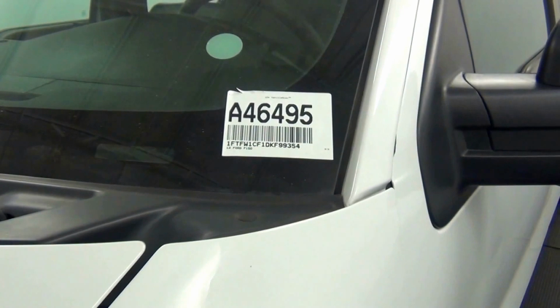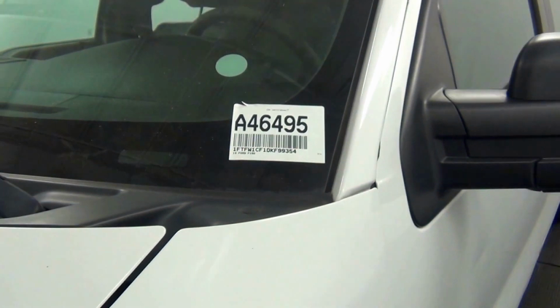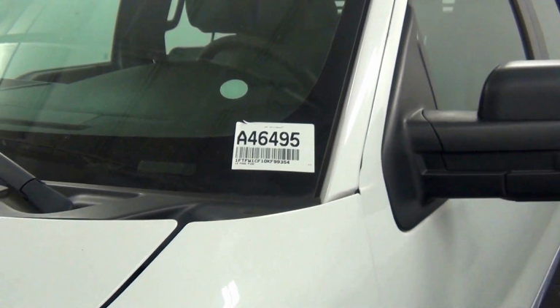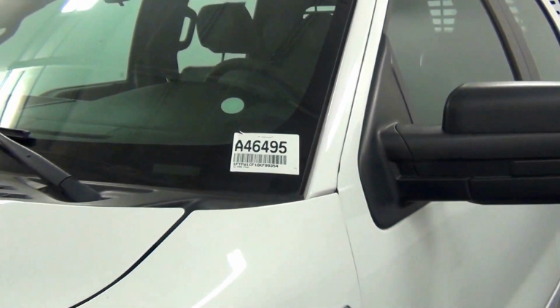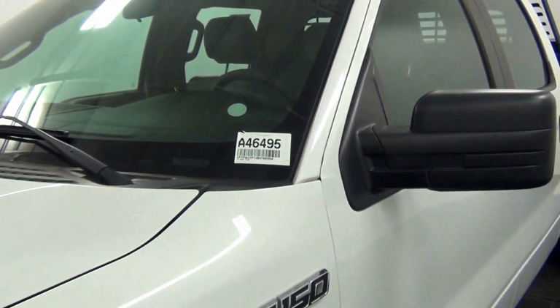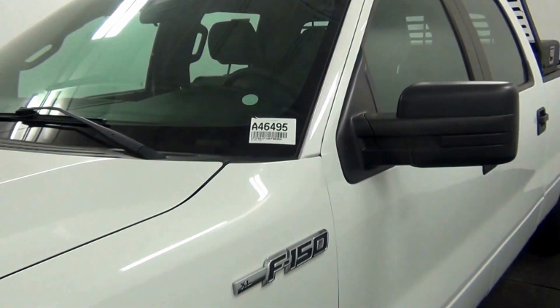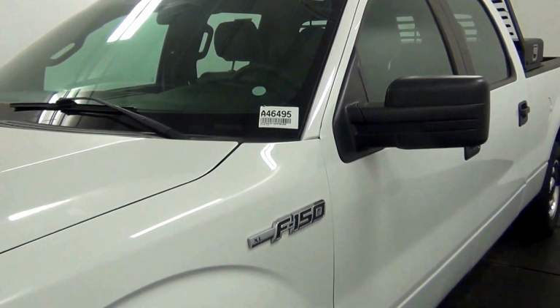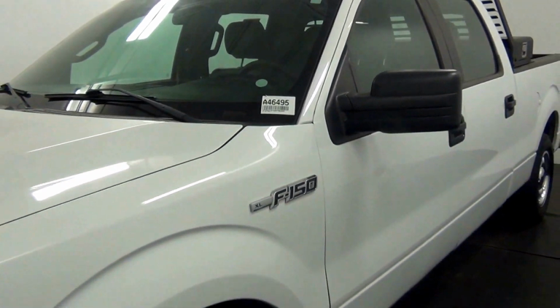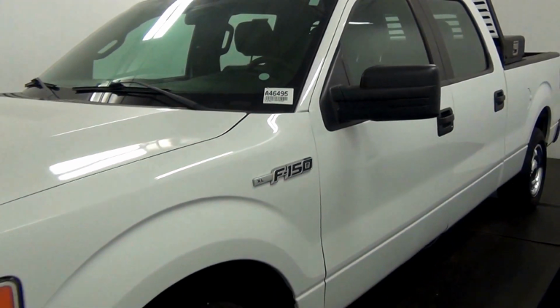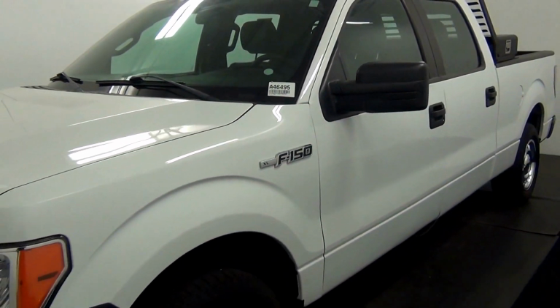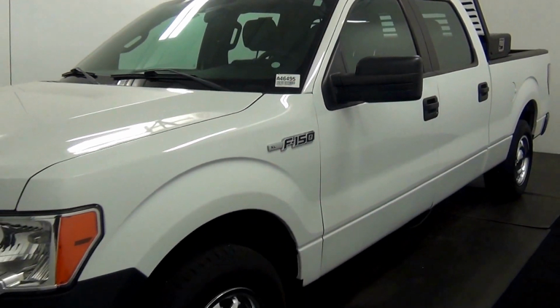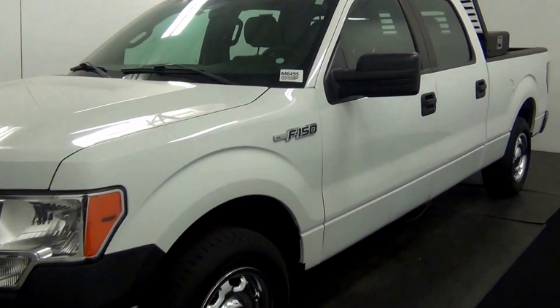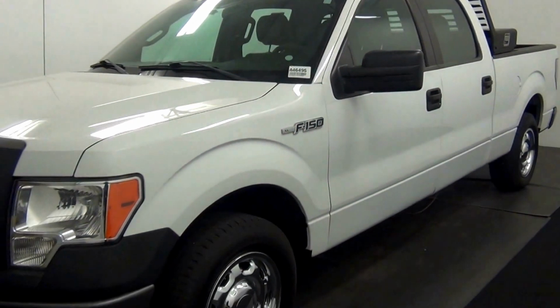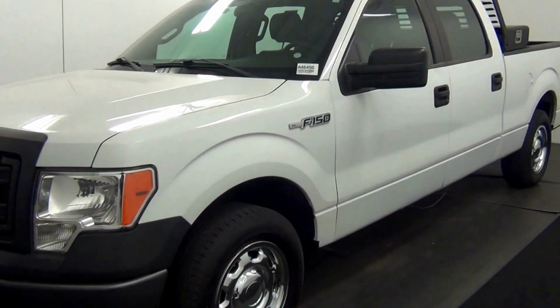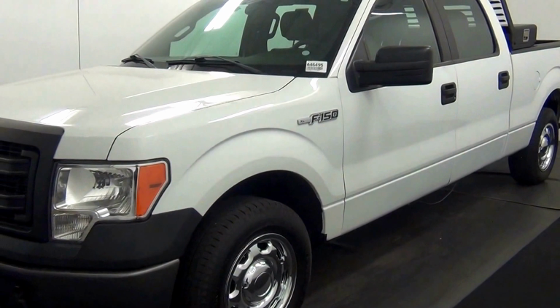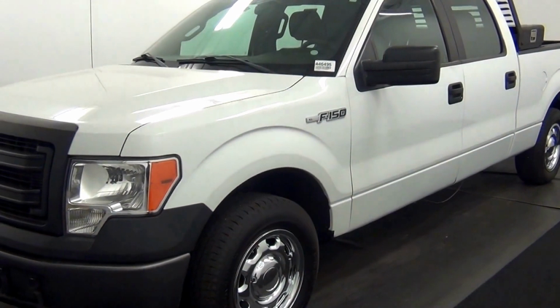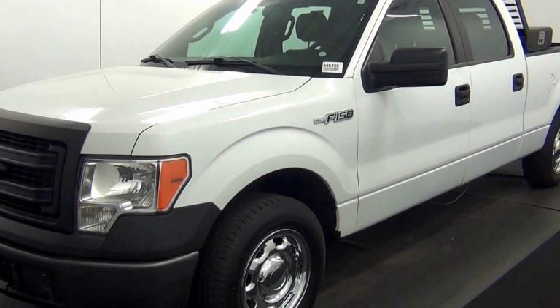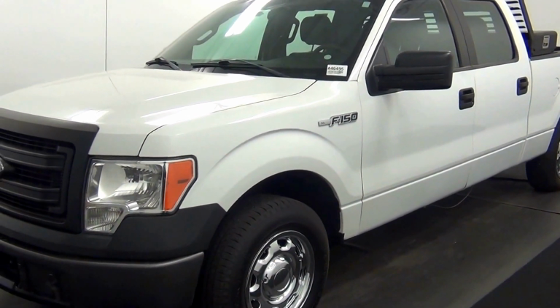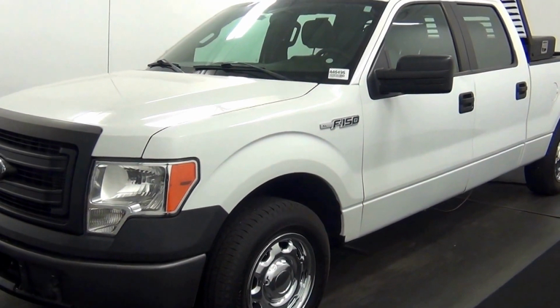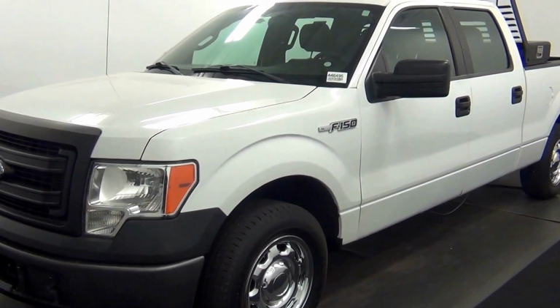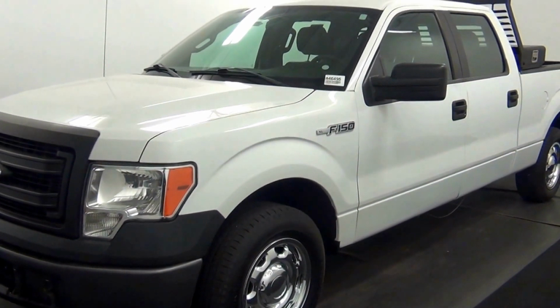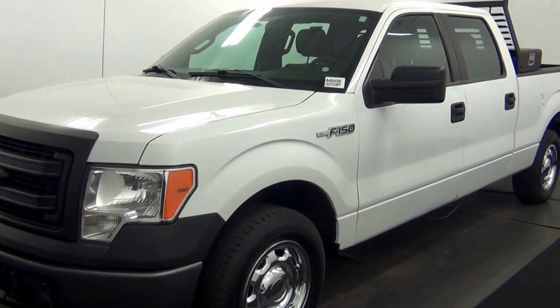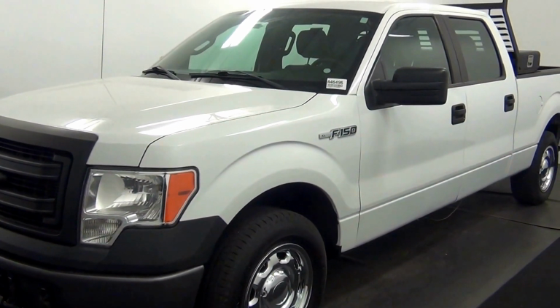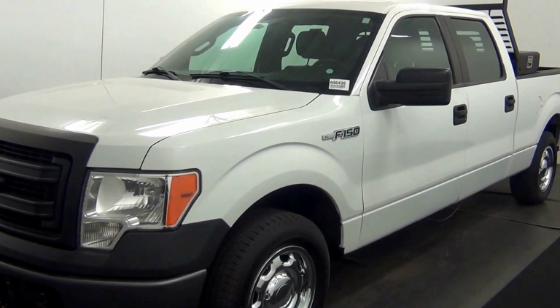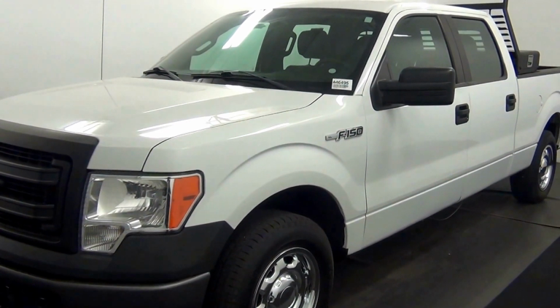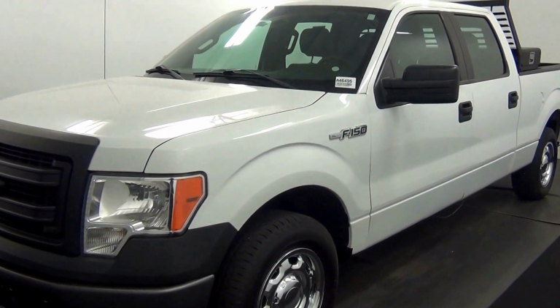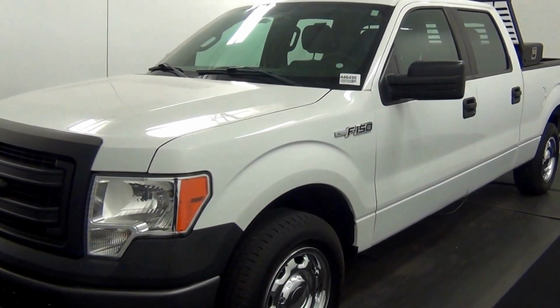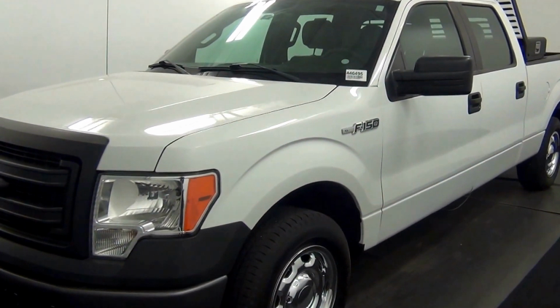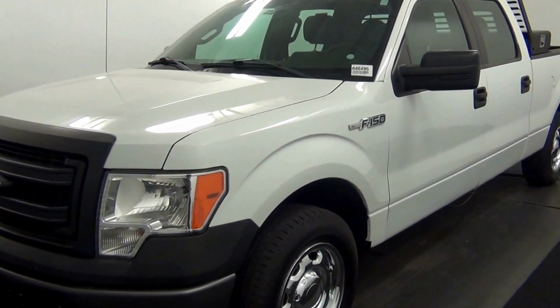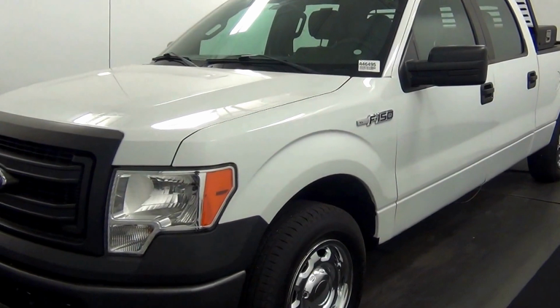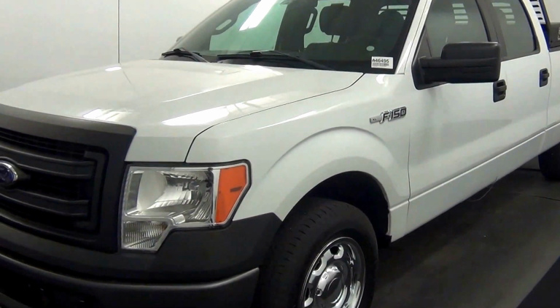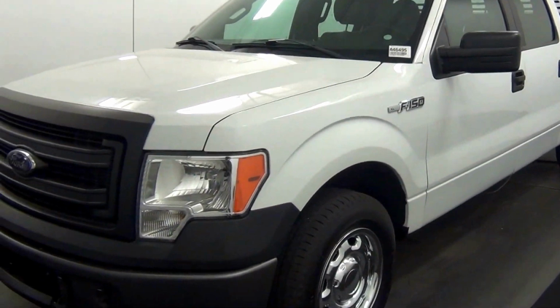Welcome. Today we're going to do a walk around a 2013 Ford F-150, stock number A46495.